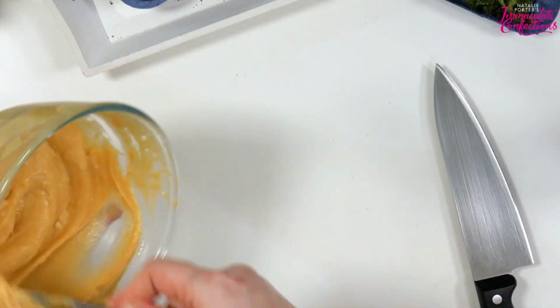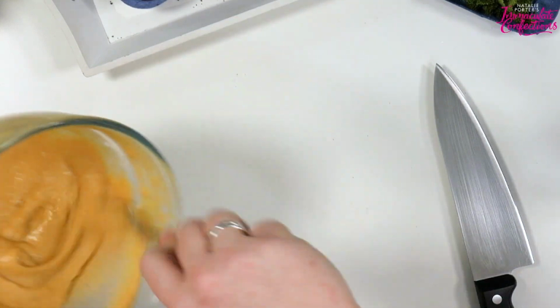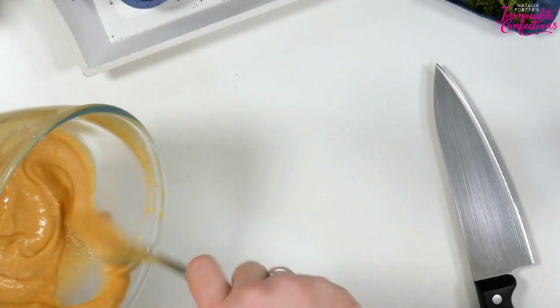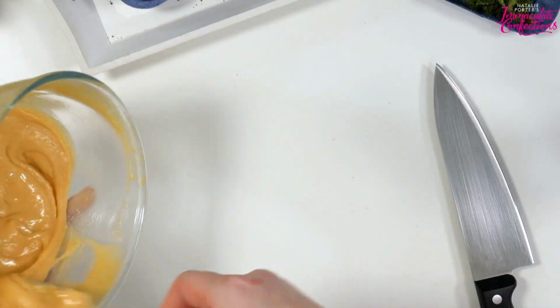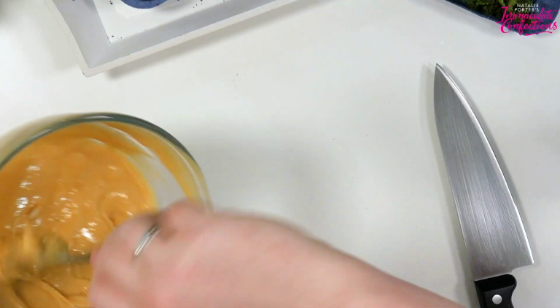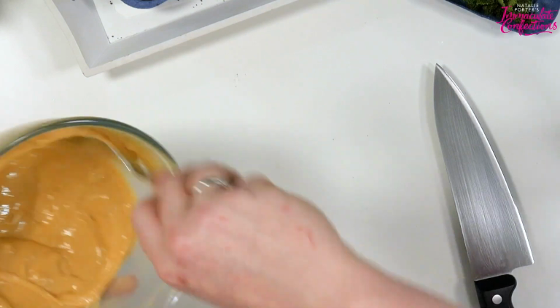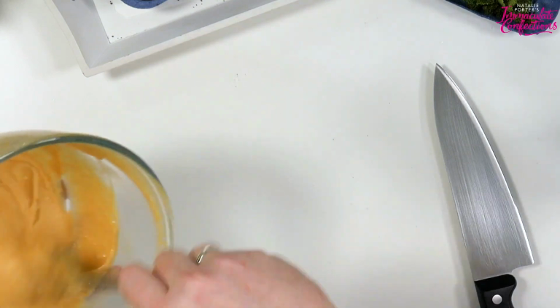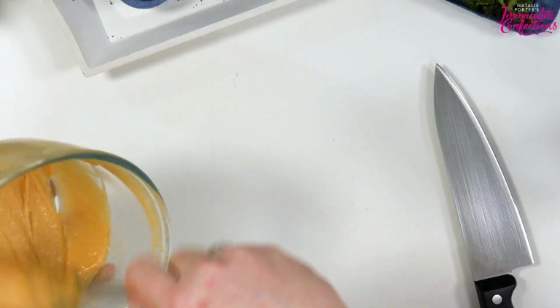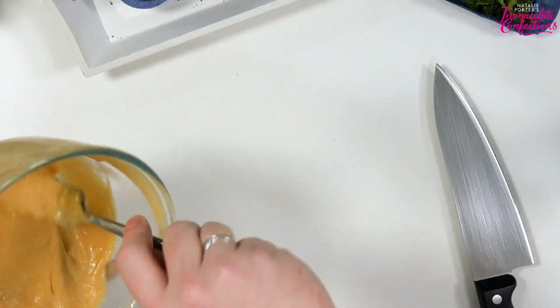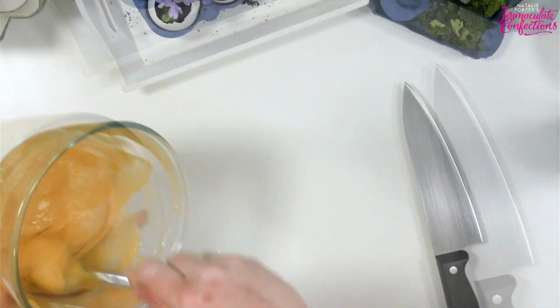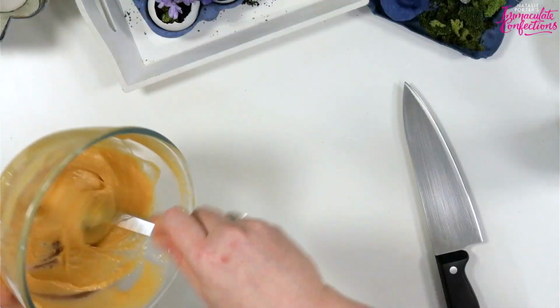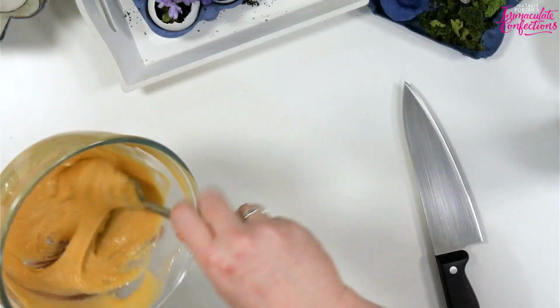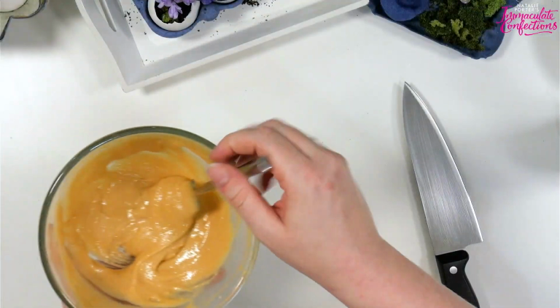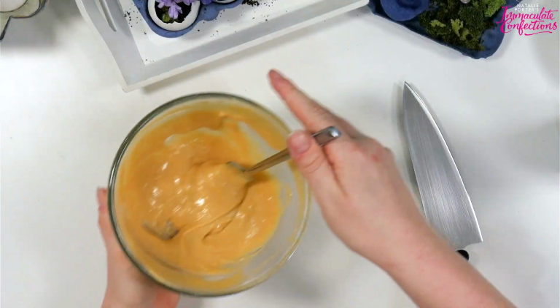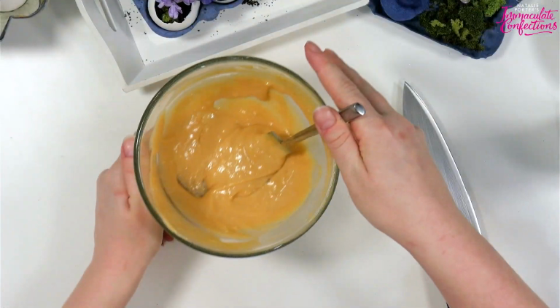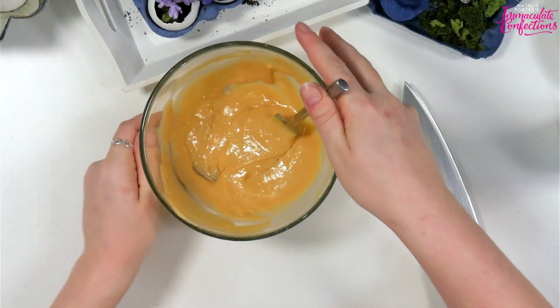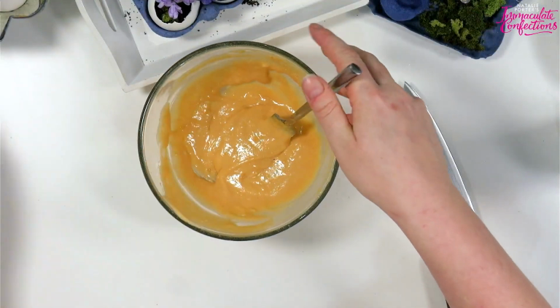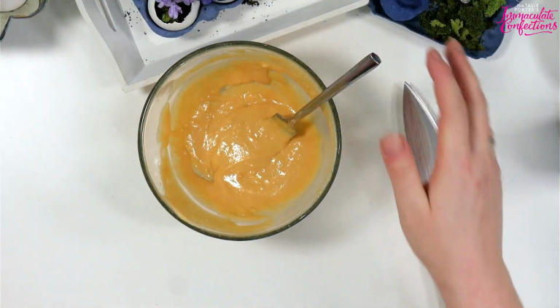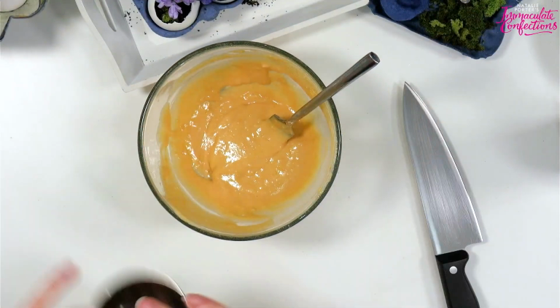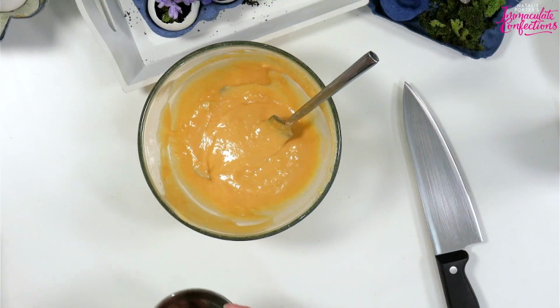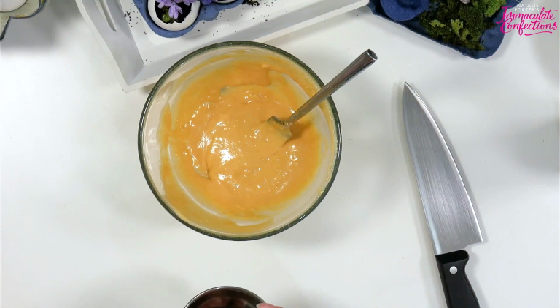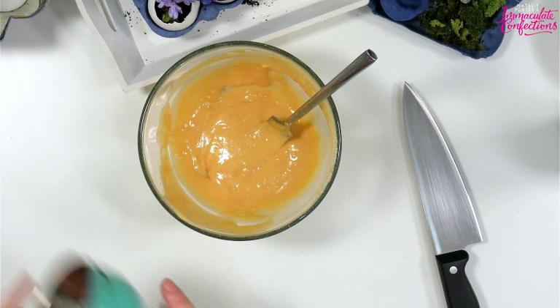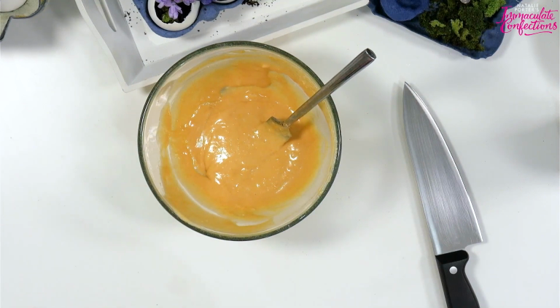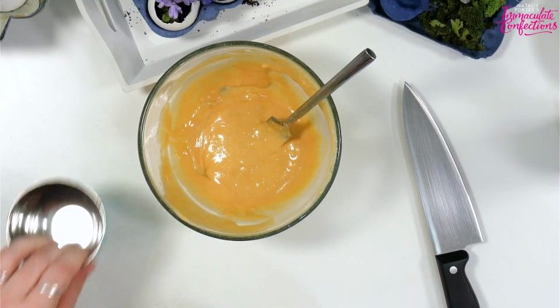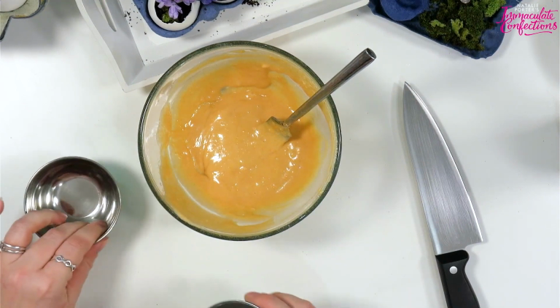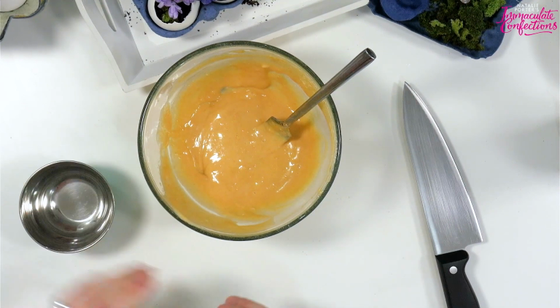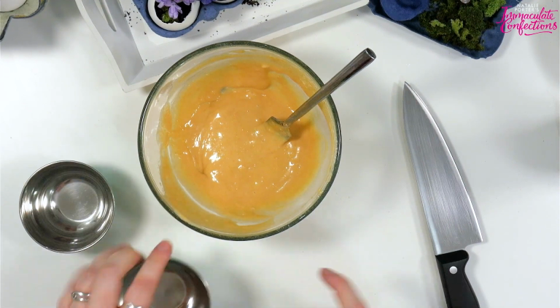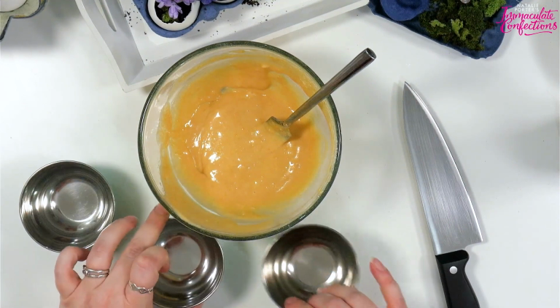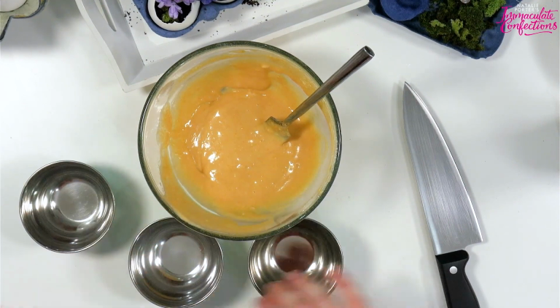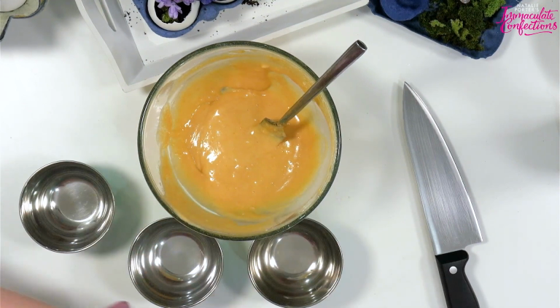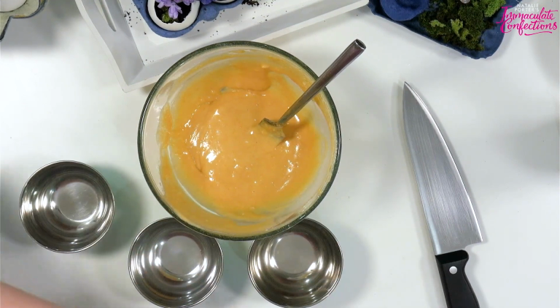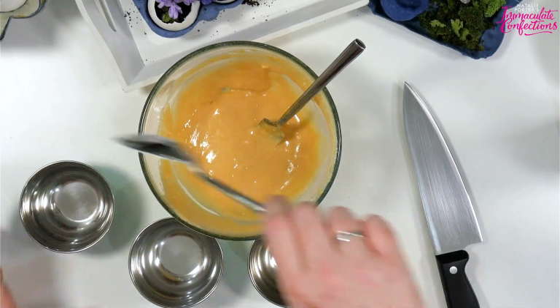Then of course we want to colour it green. I have some little bowls so we can do some different shades of green.